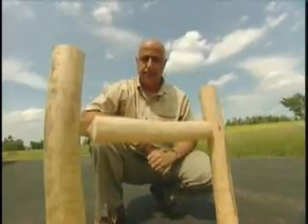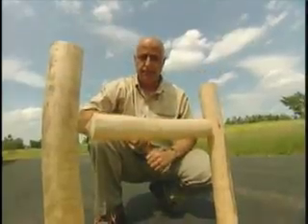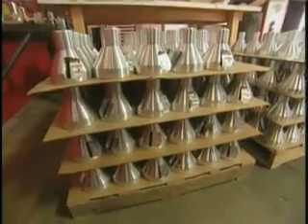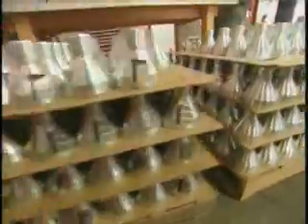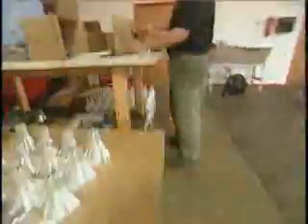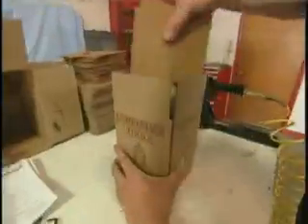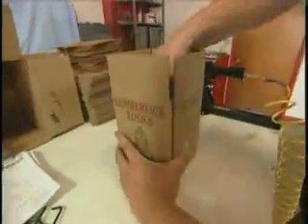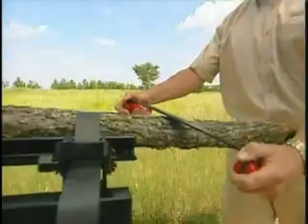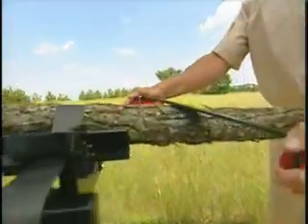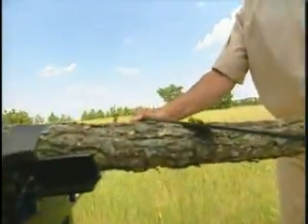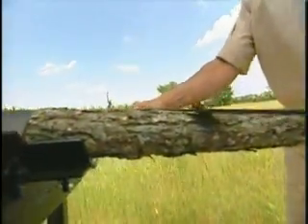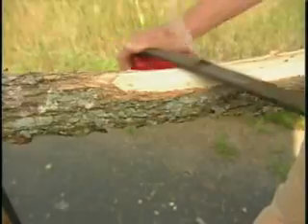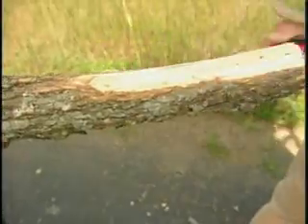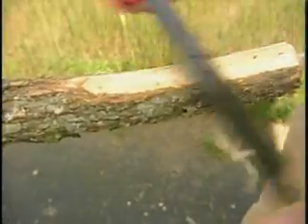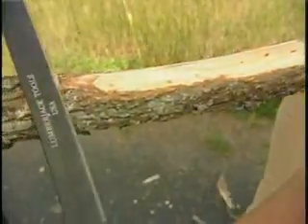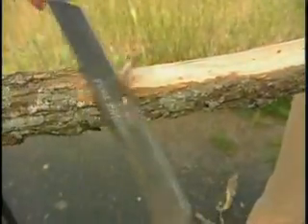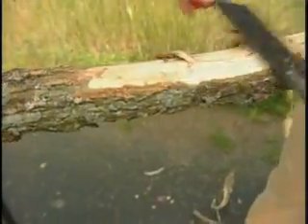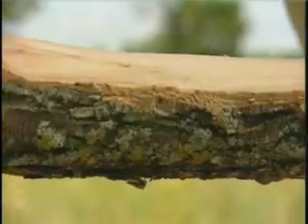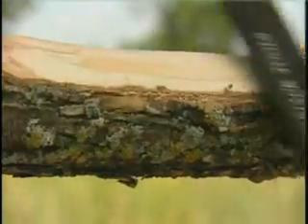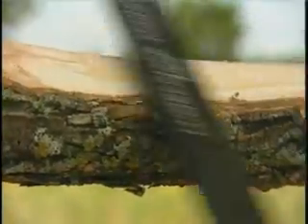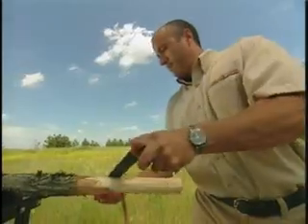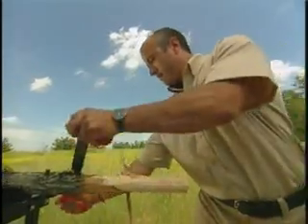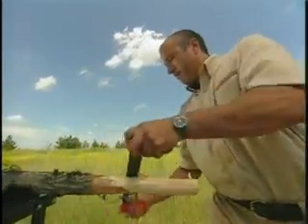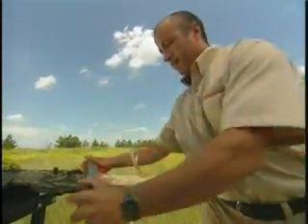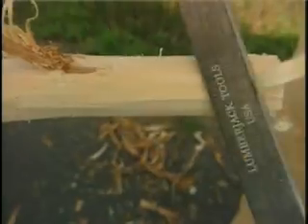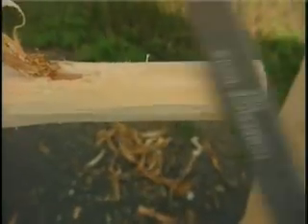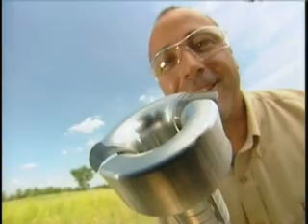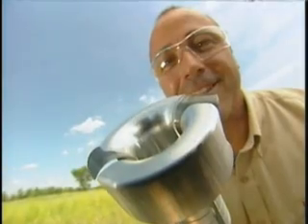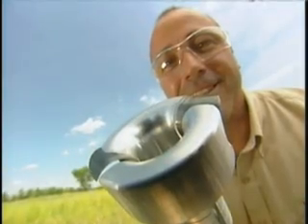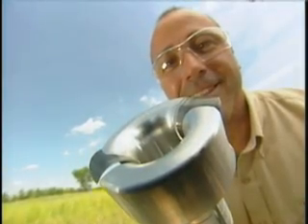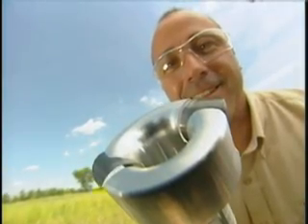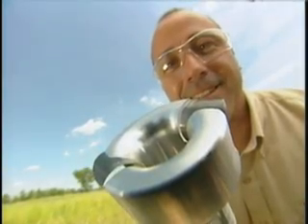A furniture maker himself, Scott Sullivan started Lumberjack Tools in 2002. They offer a complete line of log tools and accessories, including some that are old school, like the draw knife. Purists might want to make a tenon with this, but if you like speed, there's another way.